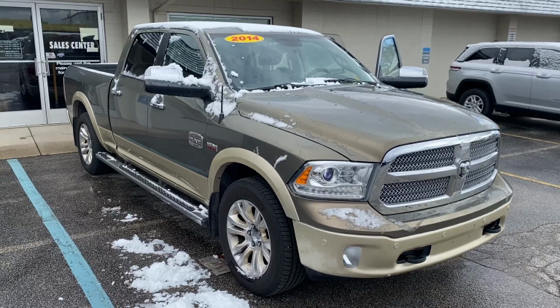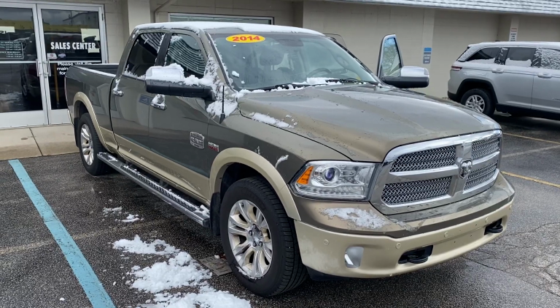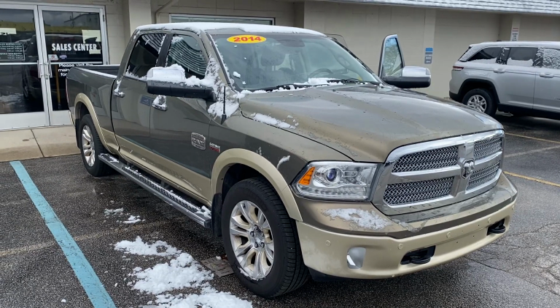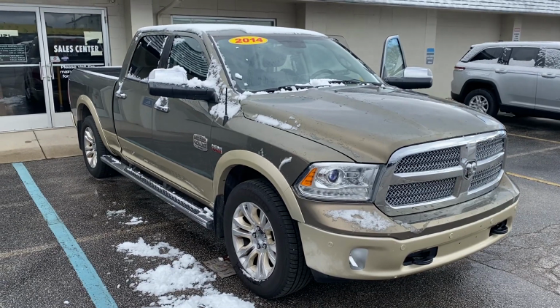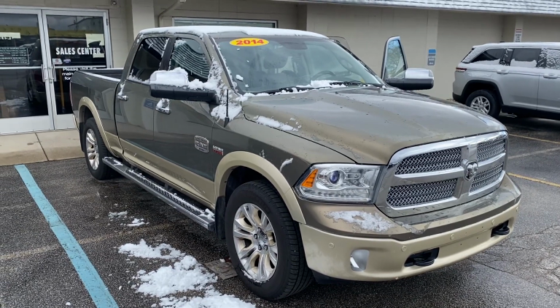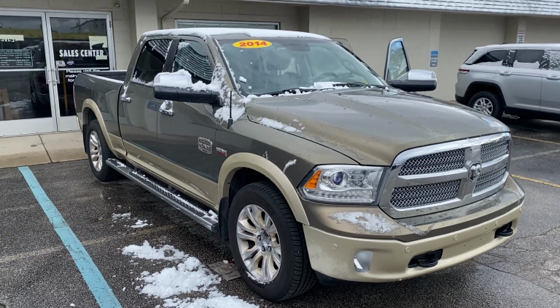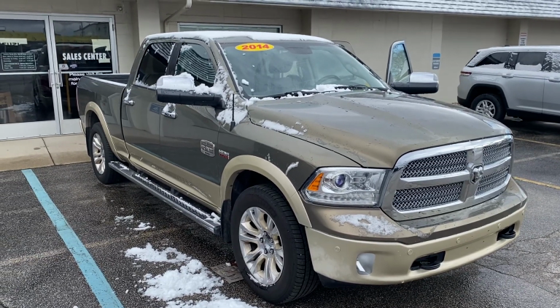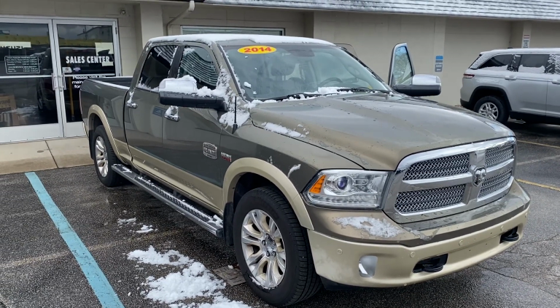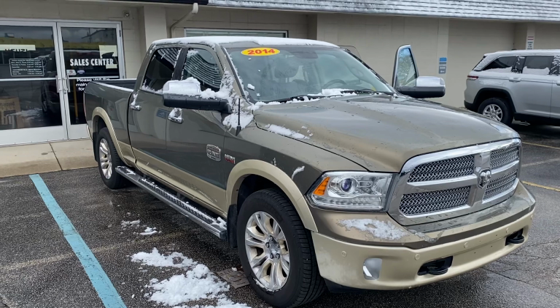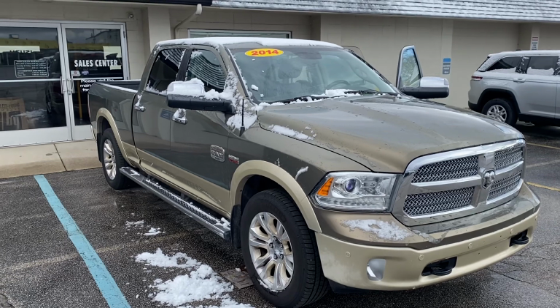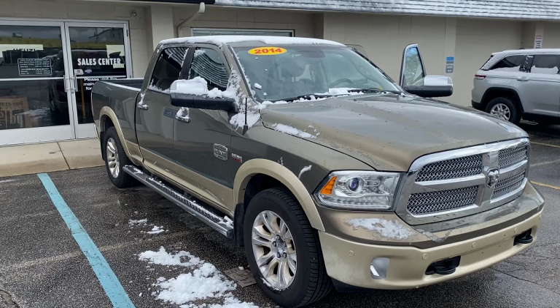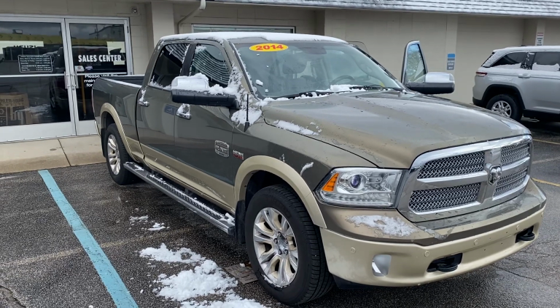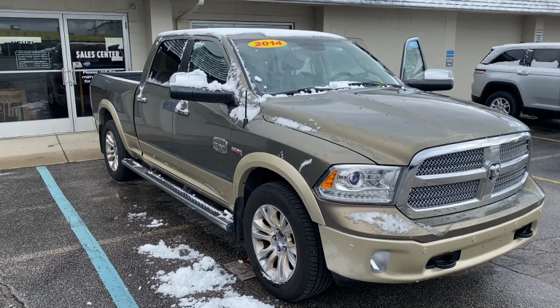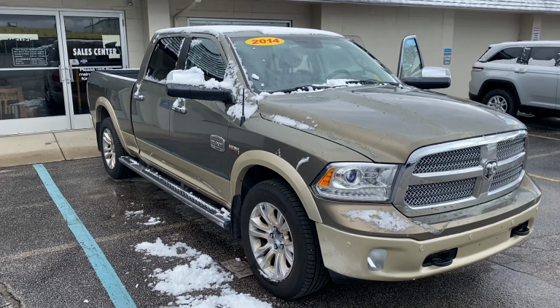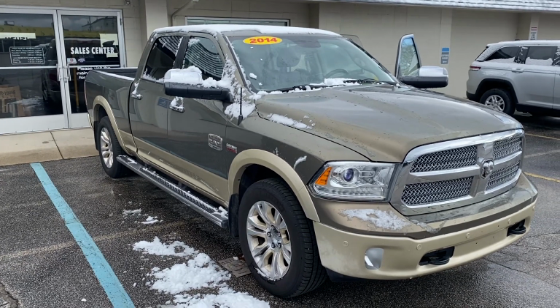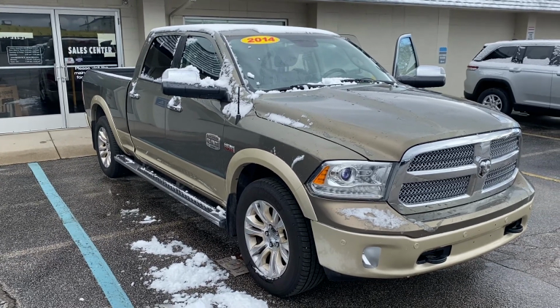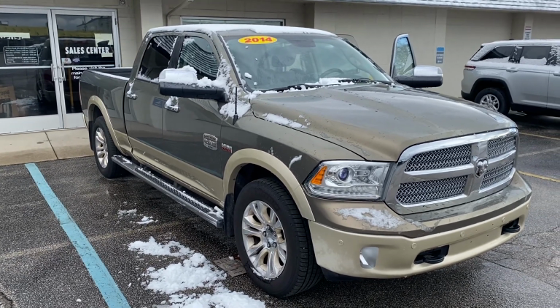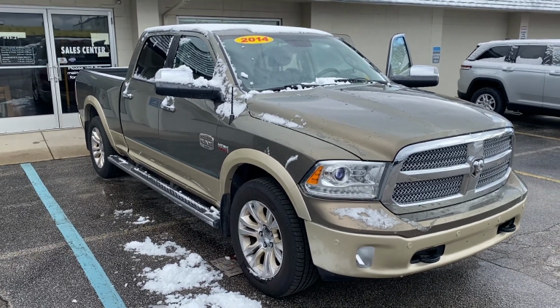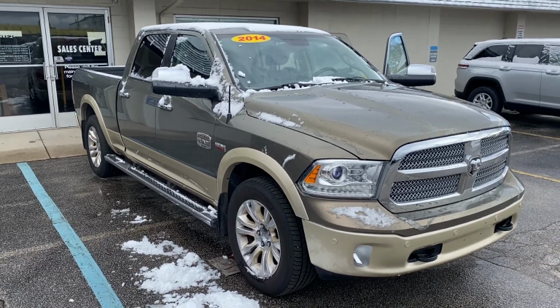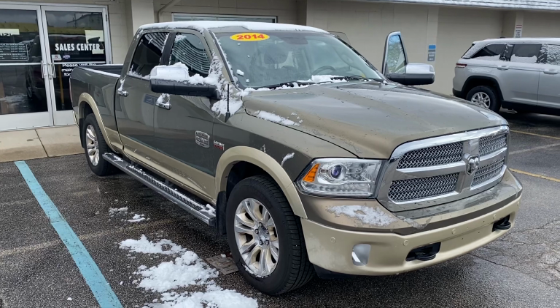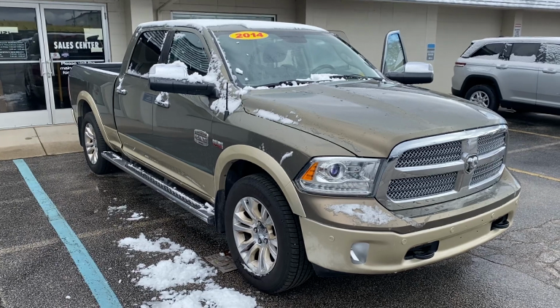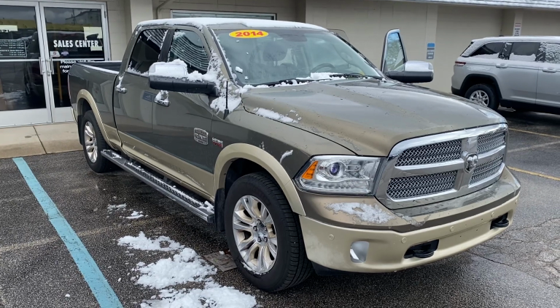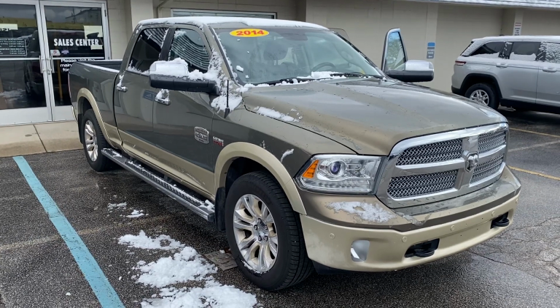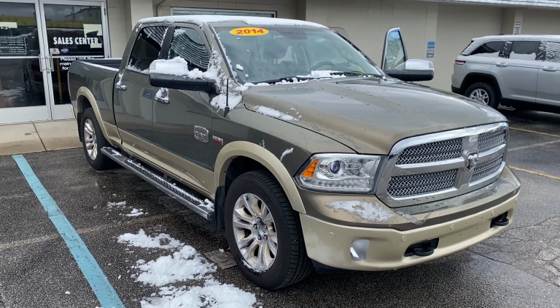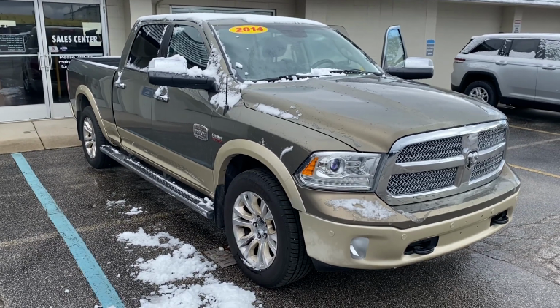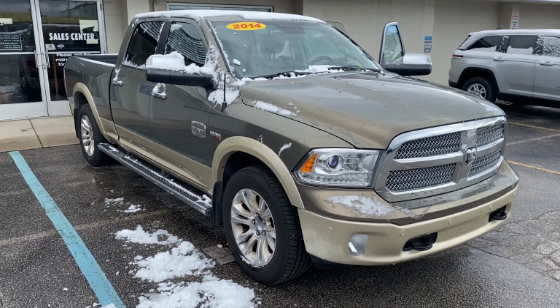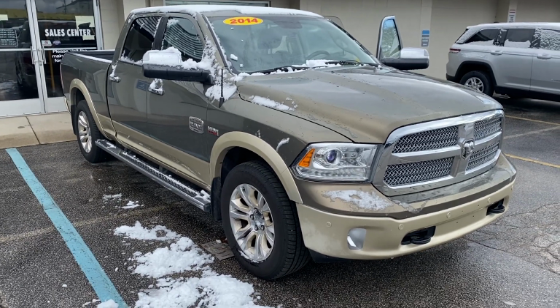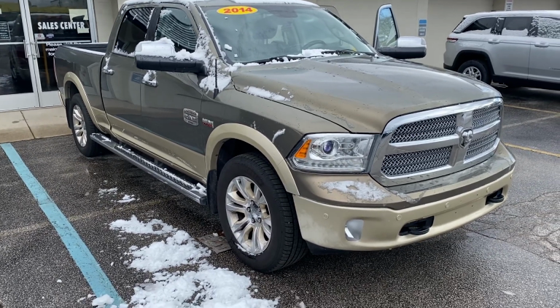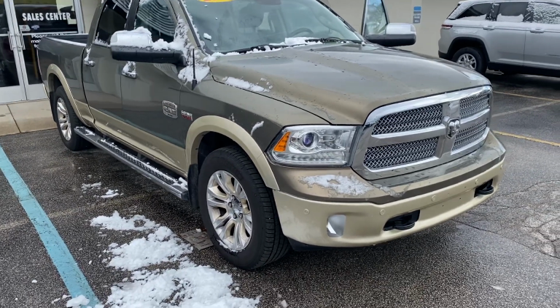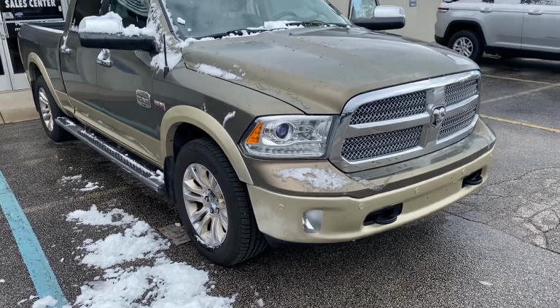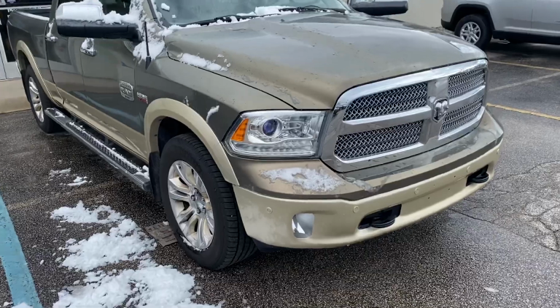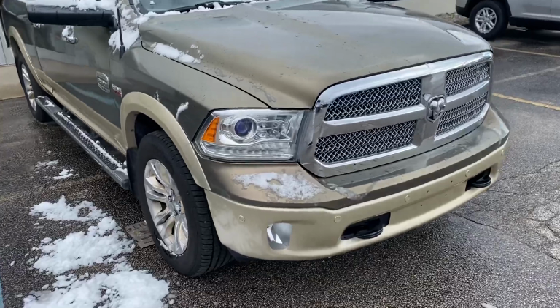Hey, good morning Tim, this is Justin with Preferred Ram on Henry Street here in Muskegon. I just wanted to shoot you that quick video on the vehicle you were looking at online. This is that 2014 Ram 1500 Laramie Longhorn Edition. We'll give you a quick walk-around tour here.